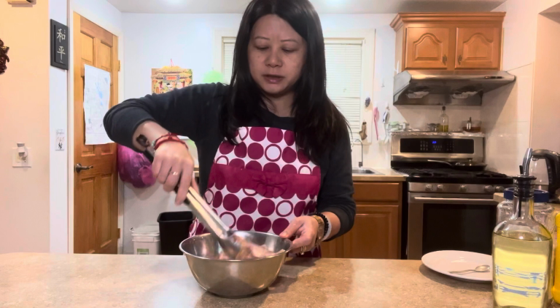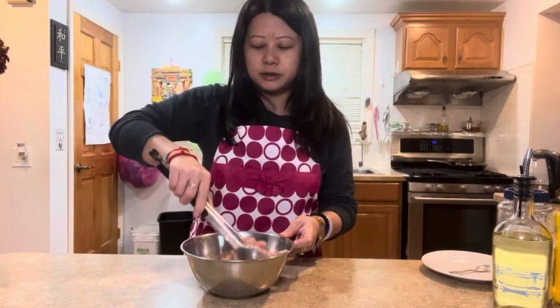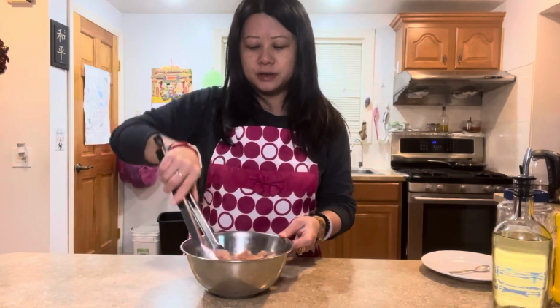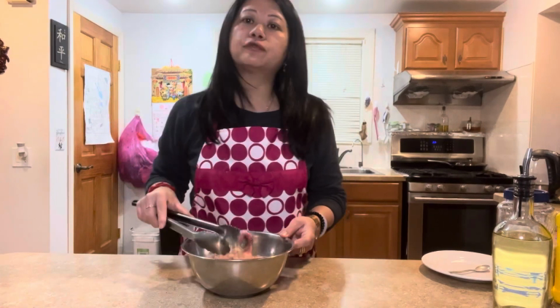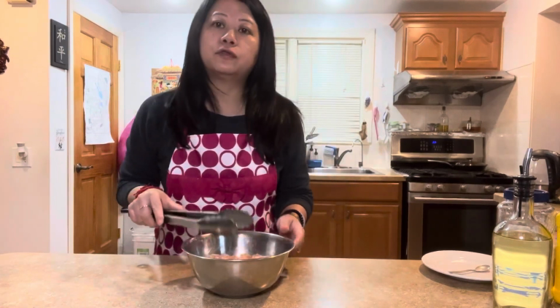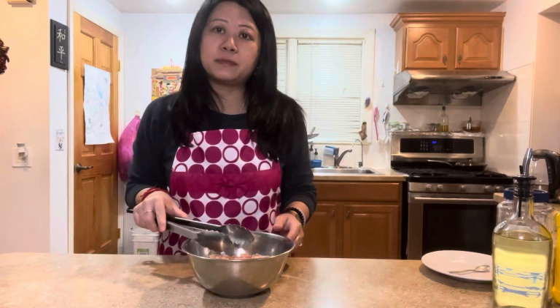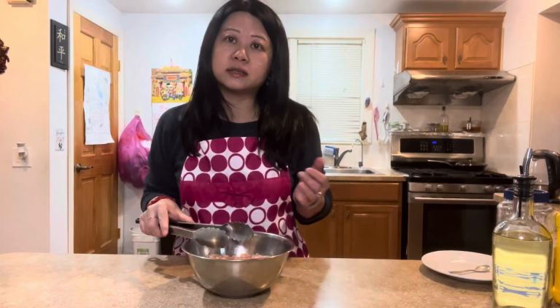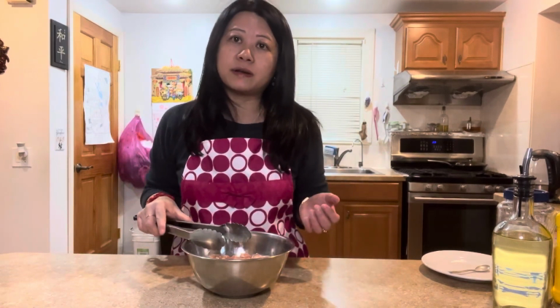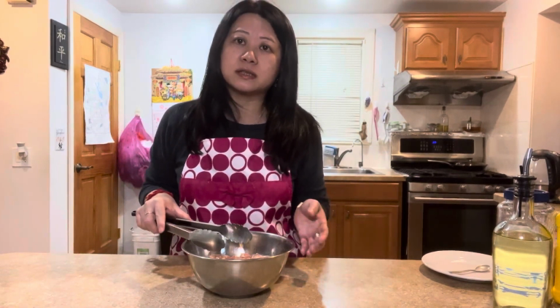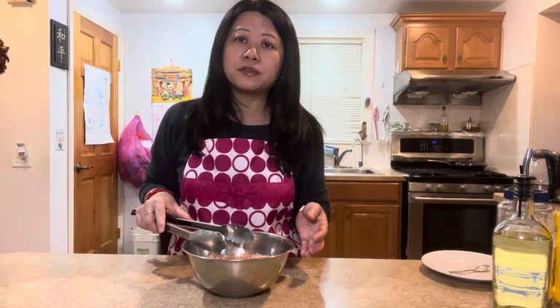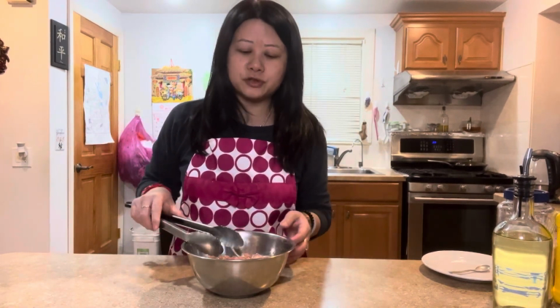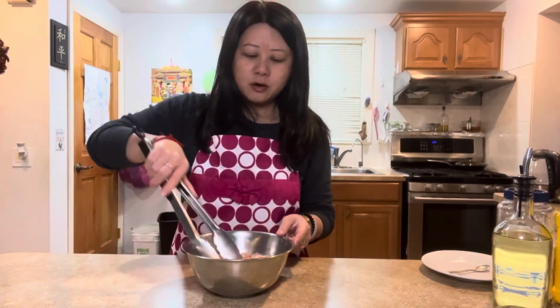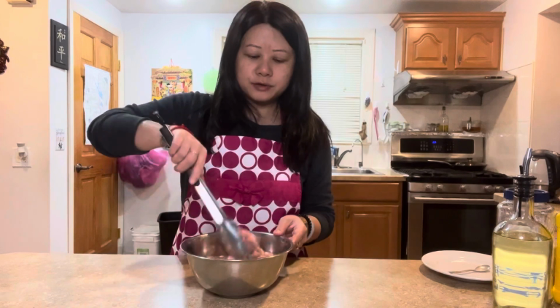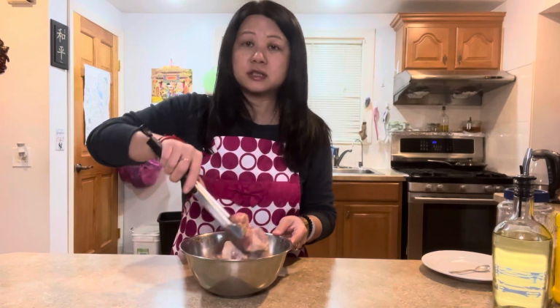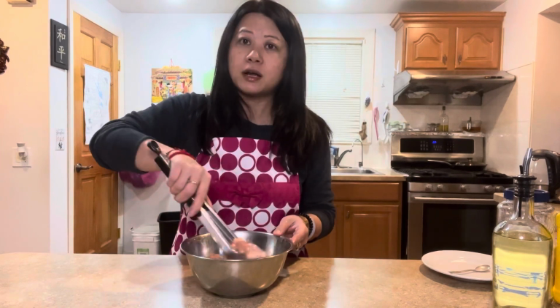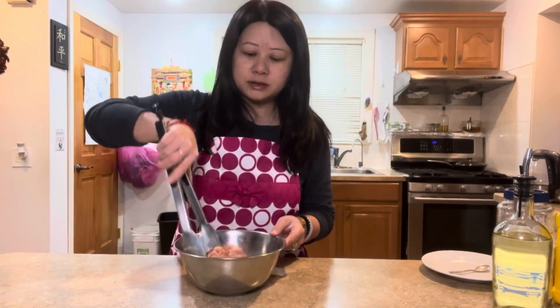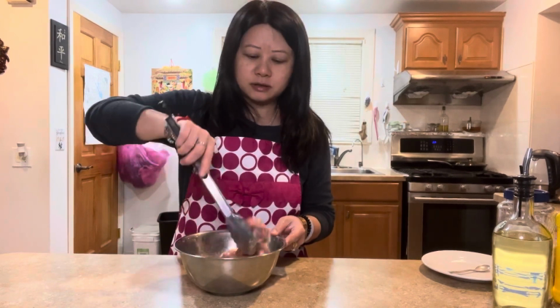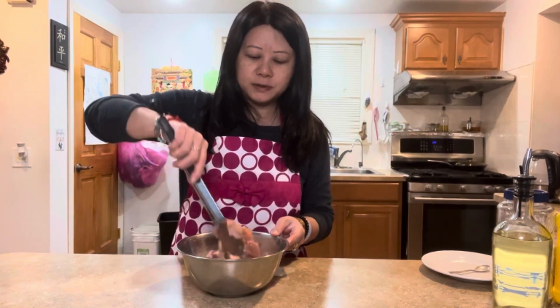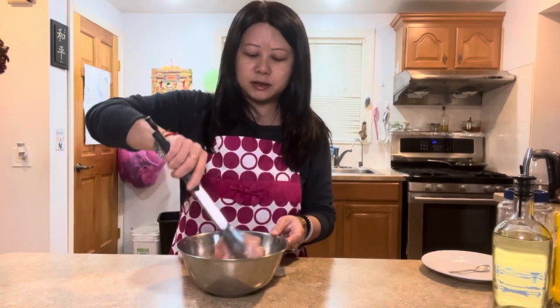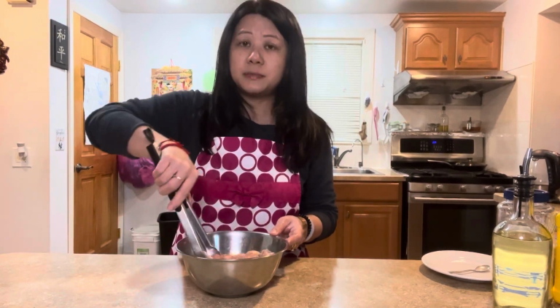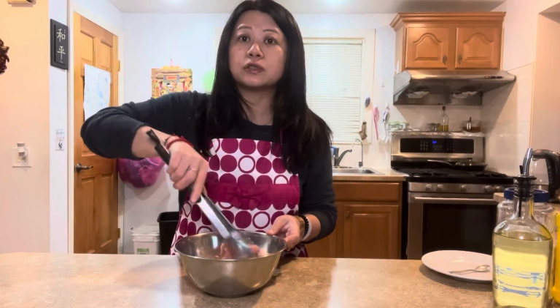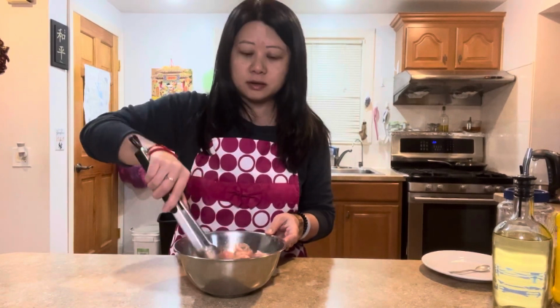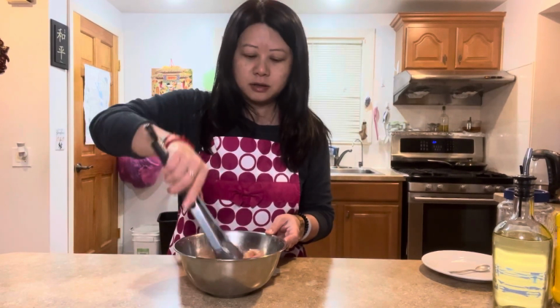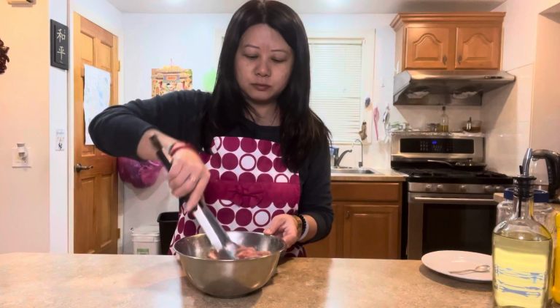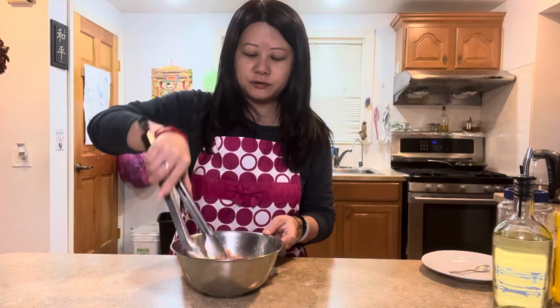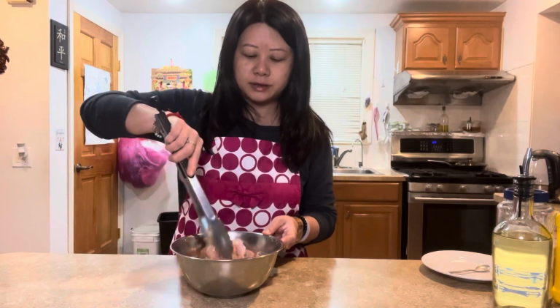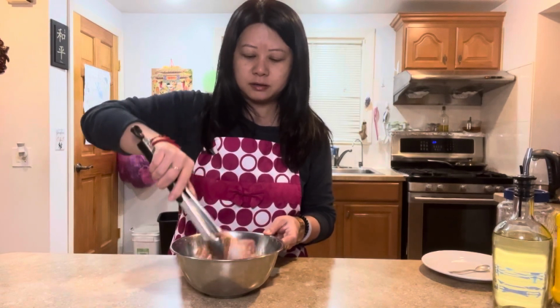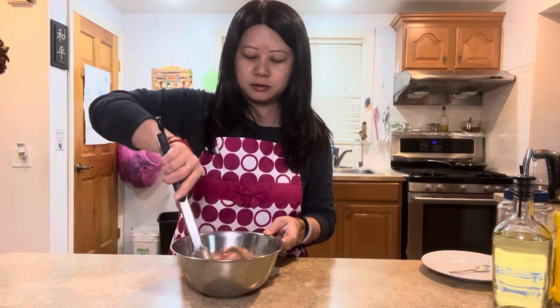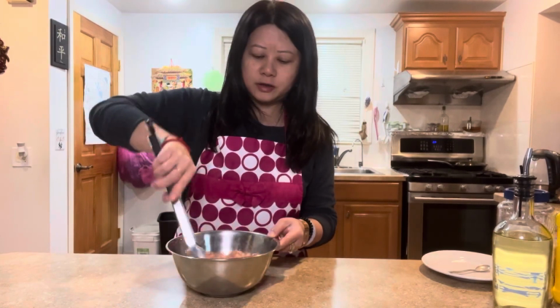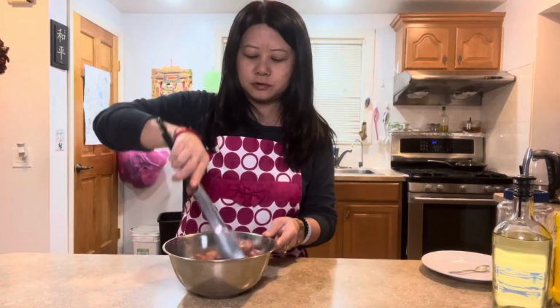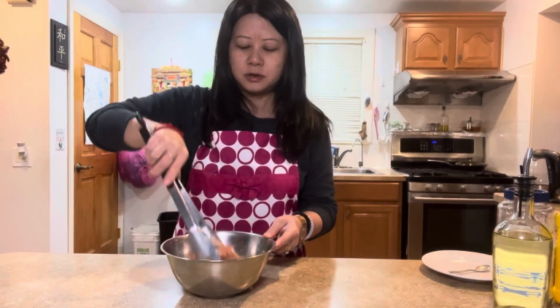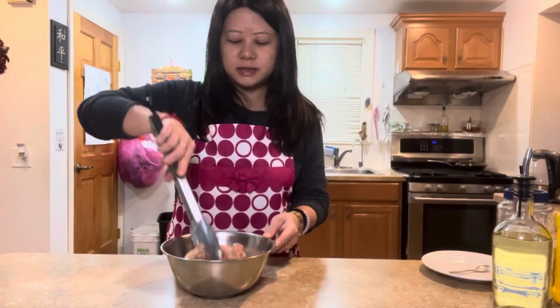Then you put it in the air fryer for five minutes to let the oil out — this is the healthier version. Or you can just deep fry everything until crispy and then mix it with the sauce. Whichever you like, after the seasoning and the eggs are done, we move on.